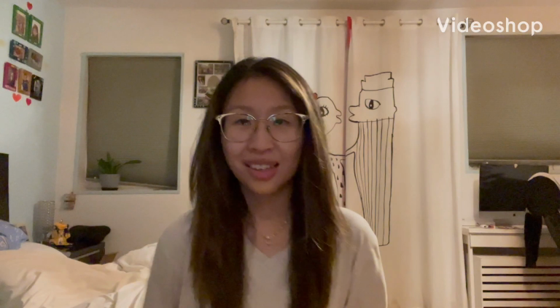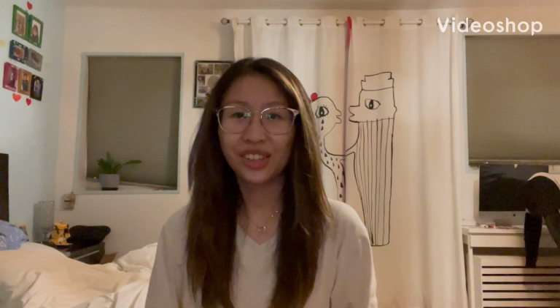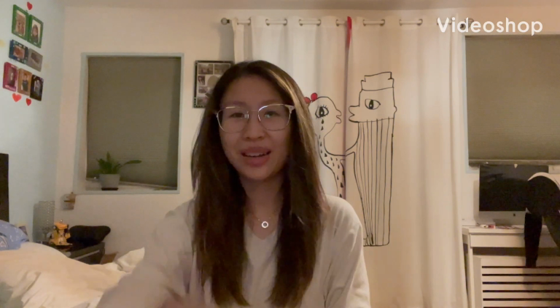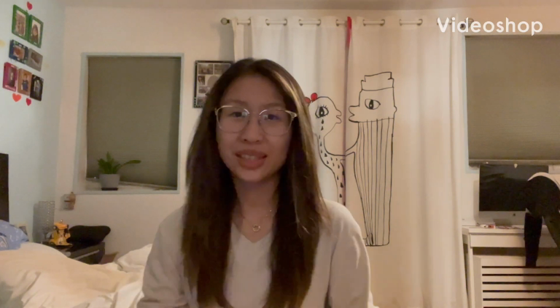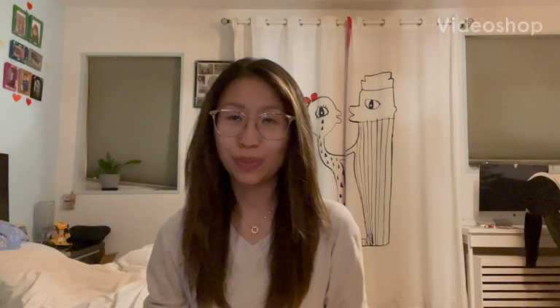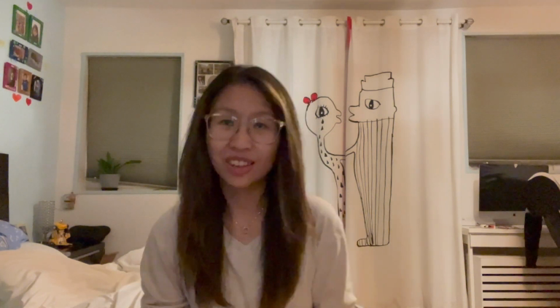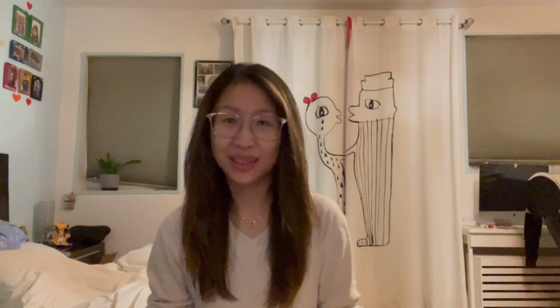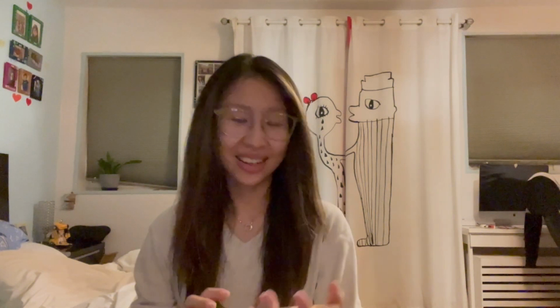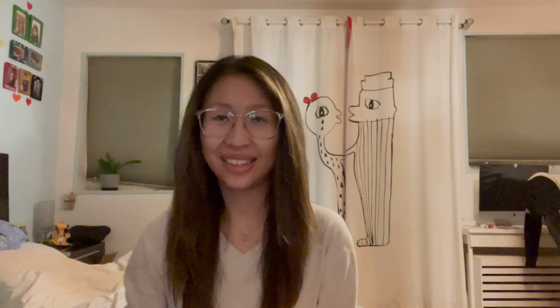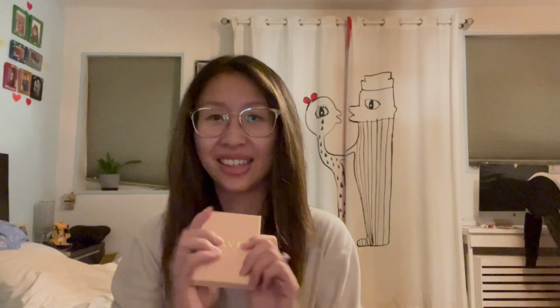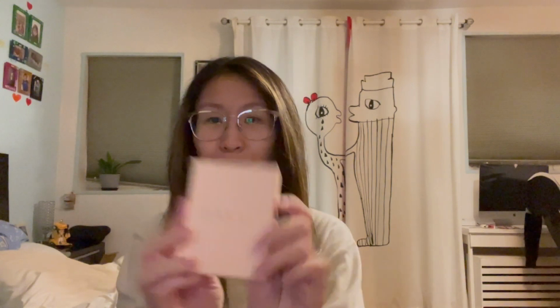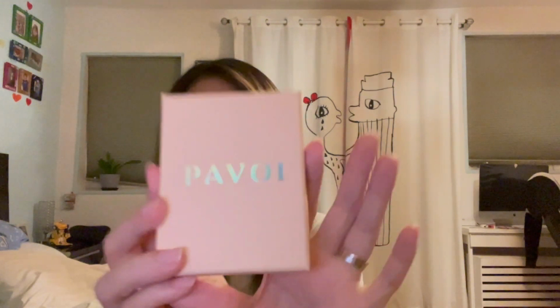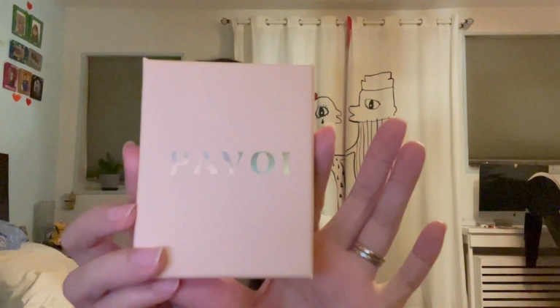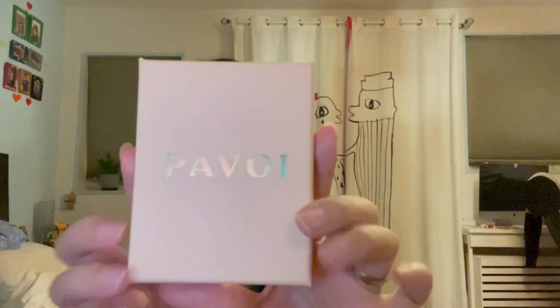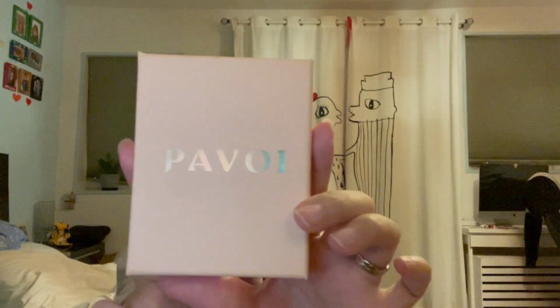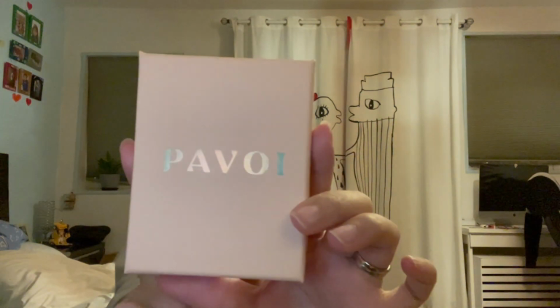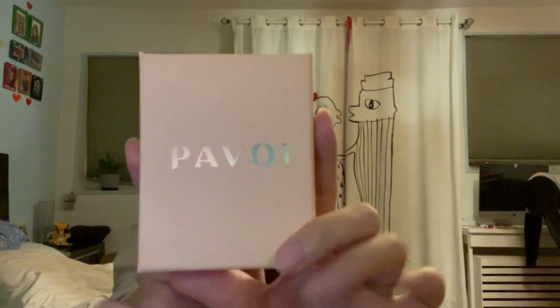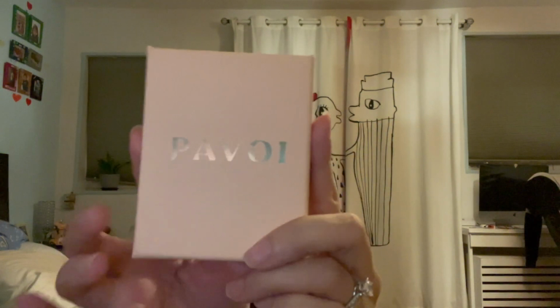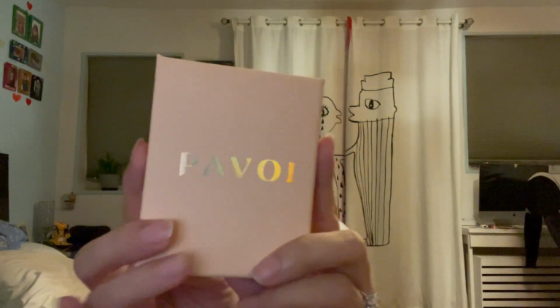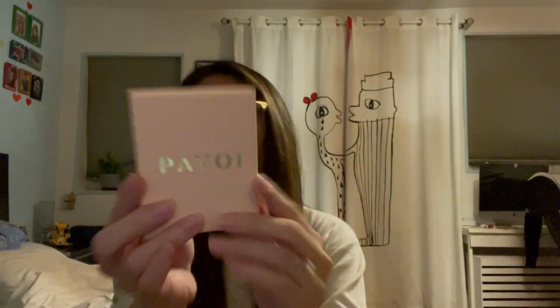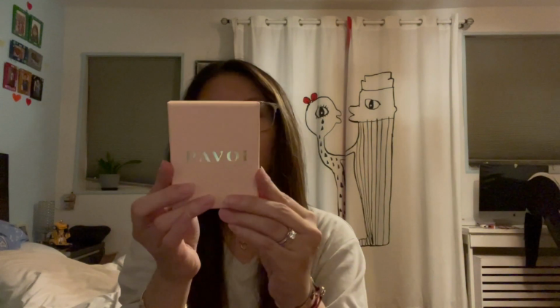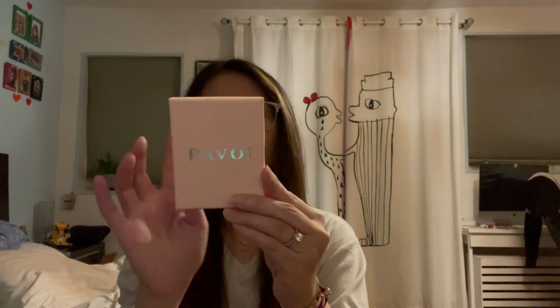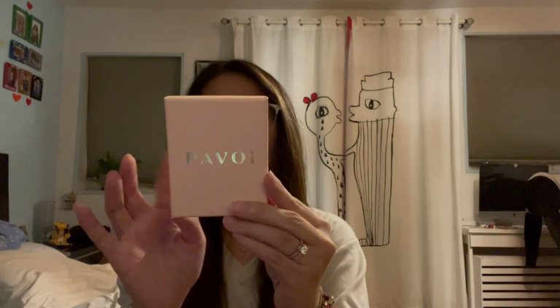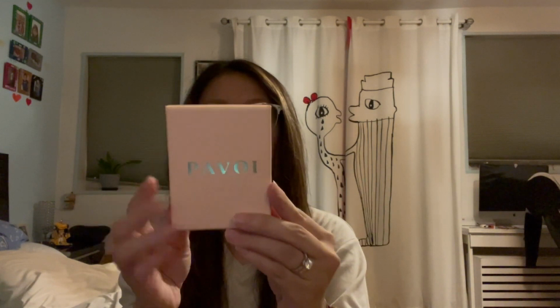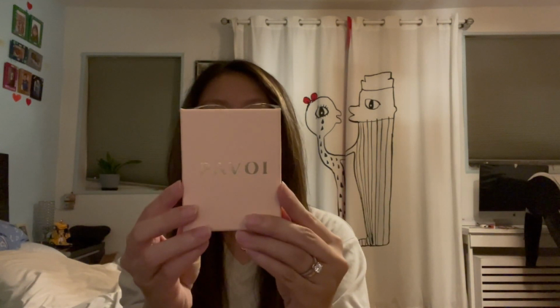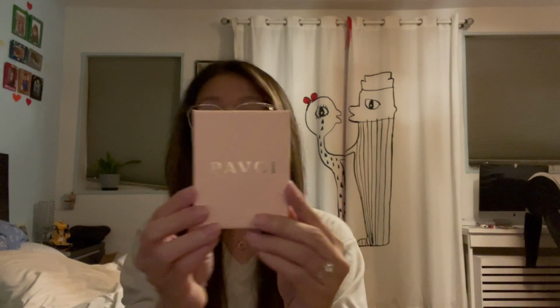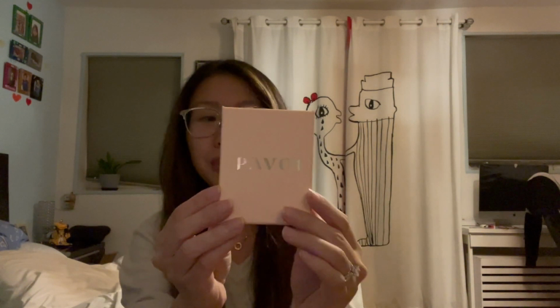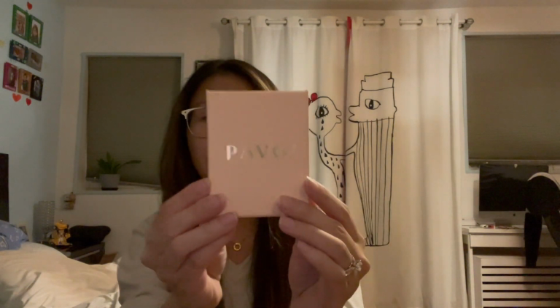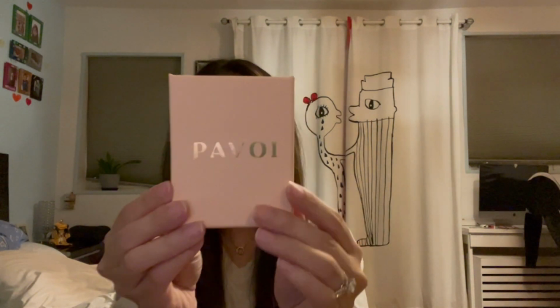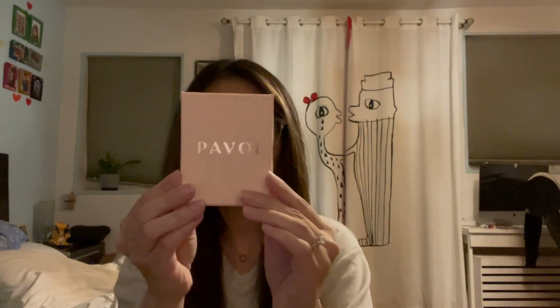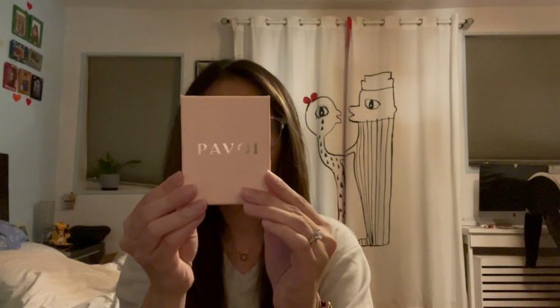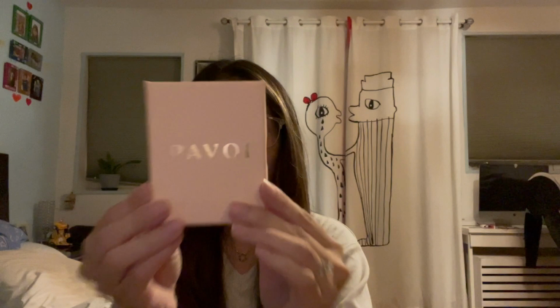I bought a tennis bracelet on Amazon from Pavoi, and their packaging is made from 100% recycled materials, which is perfect.